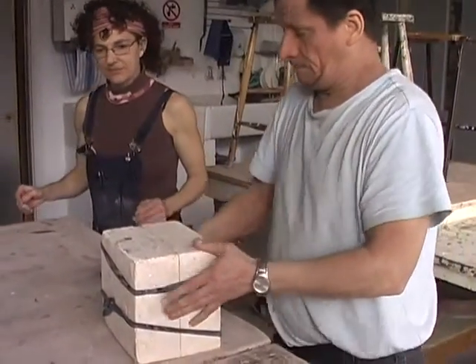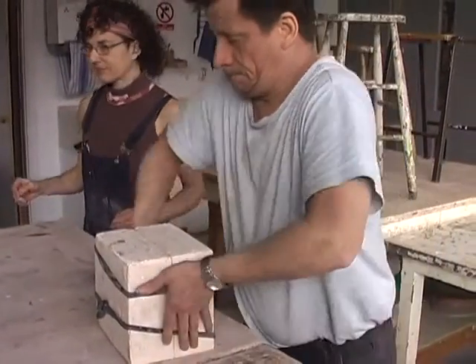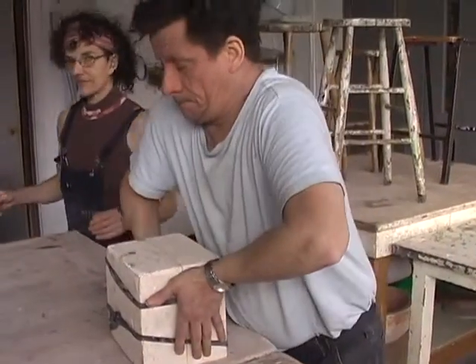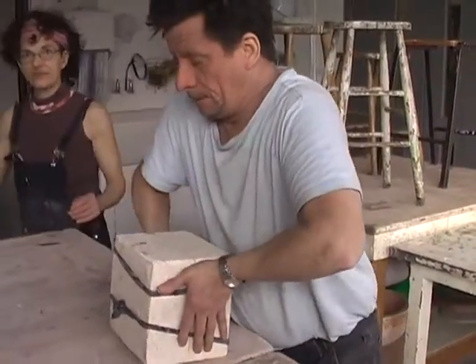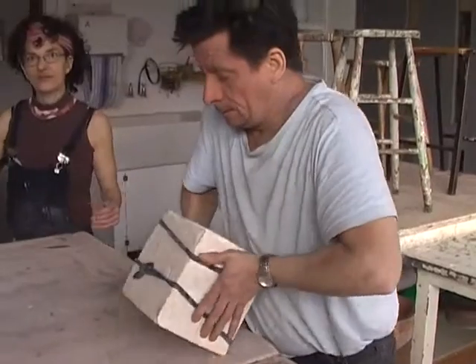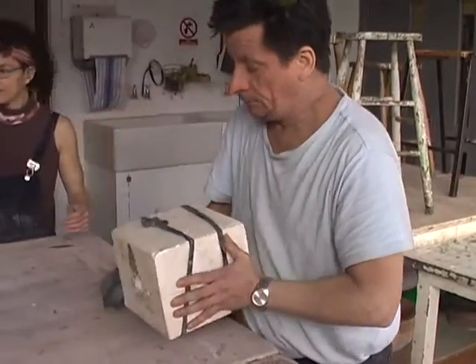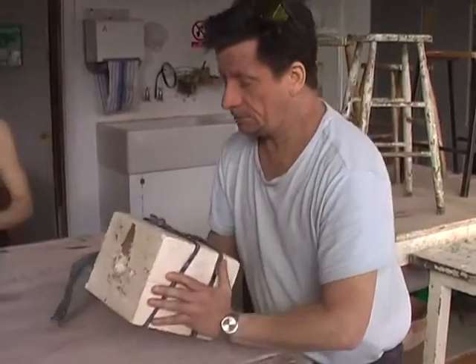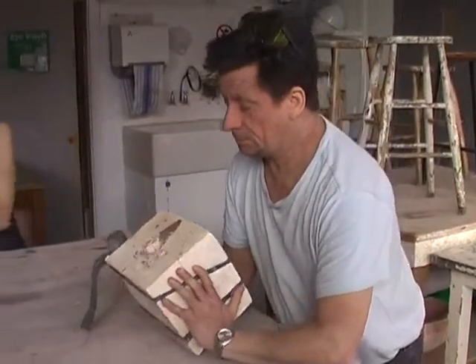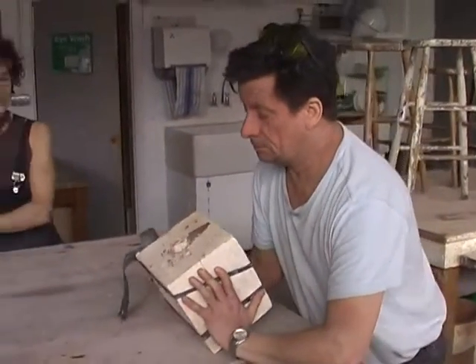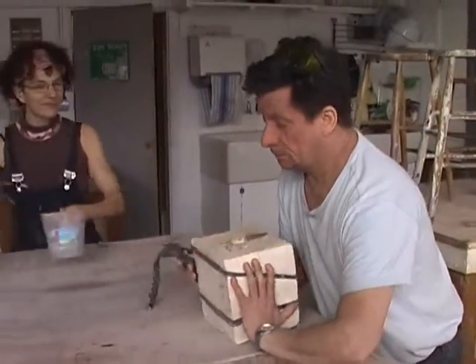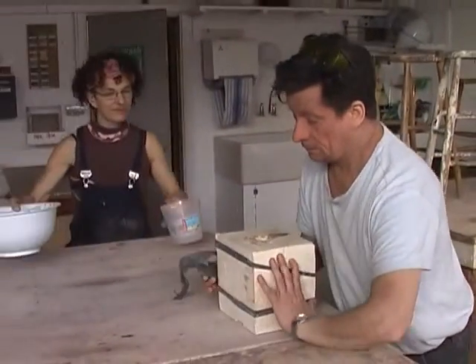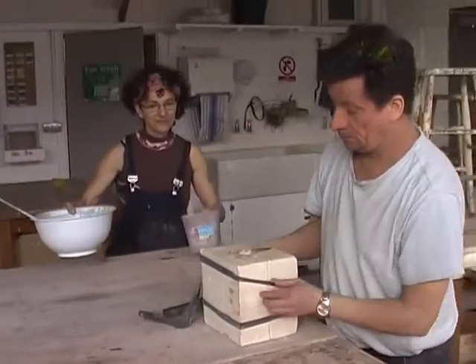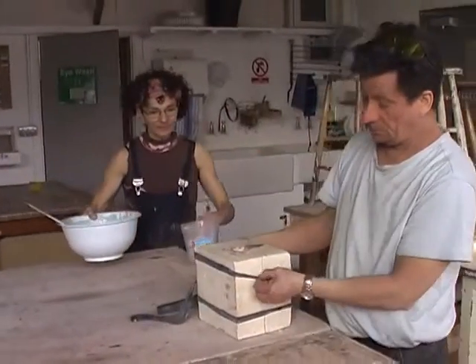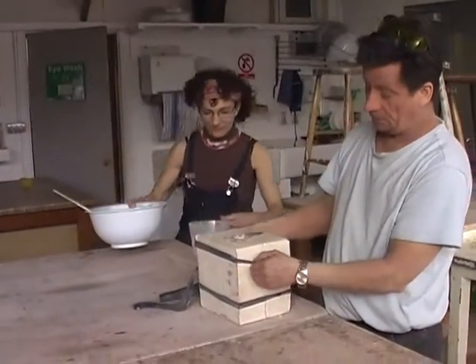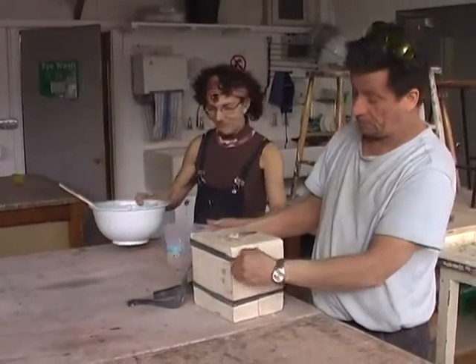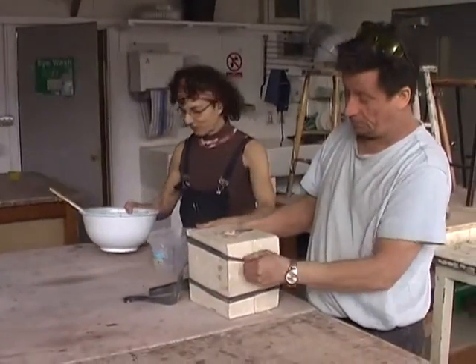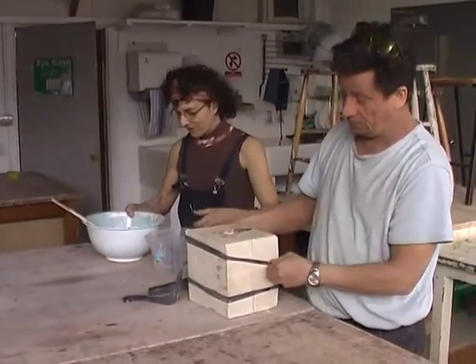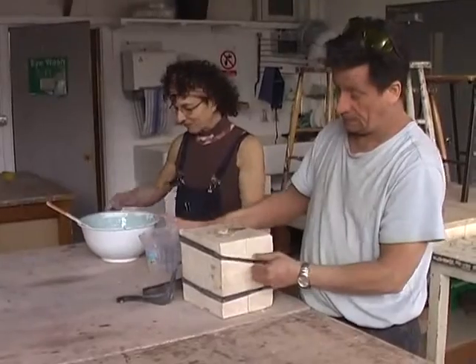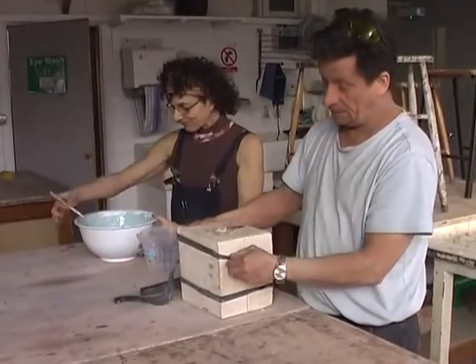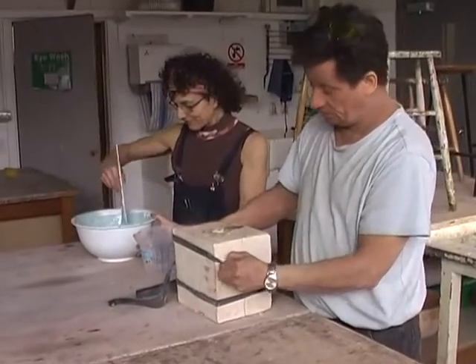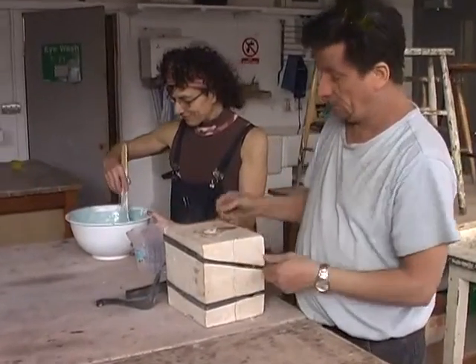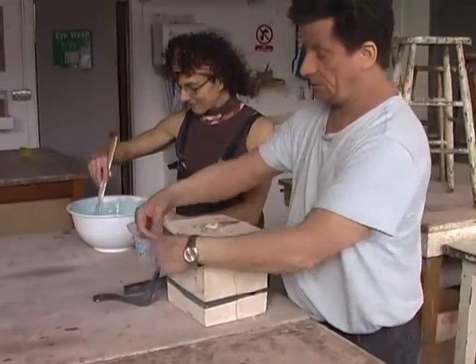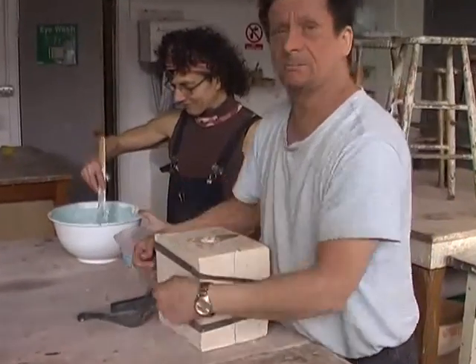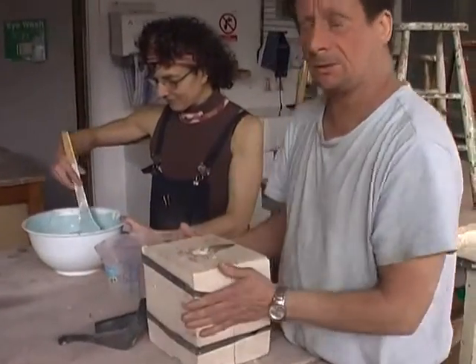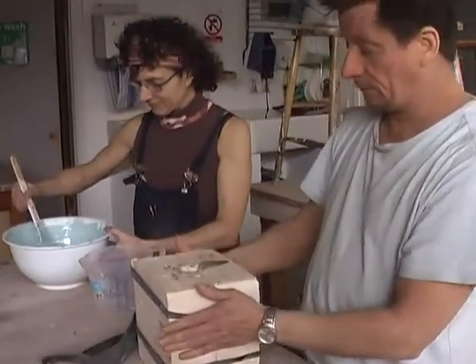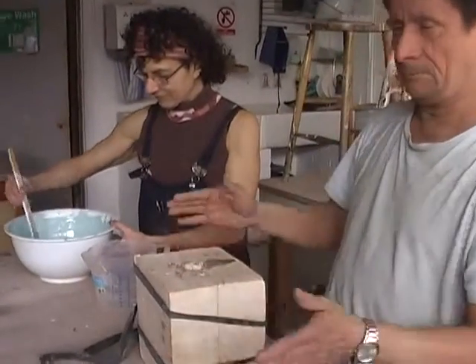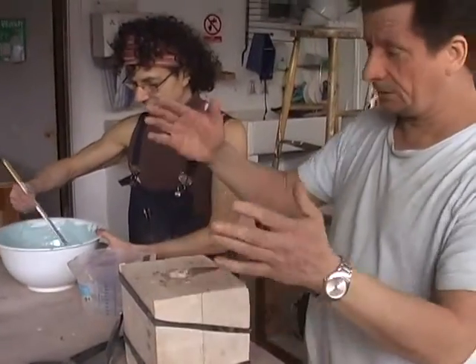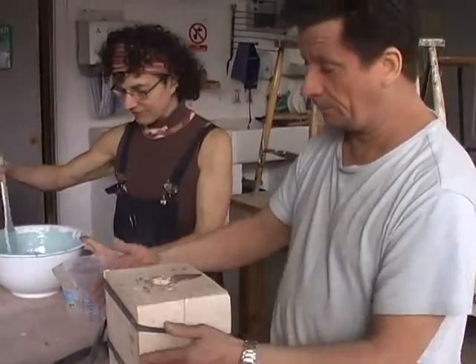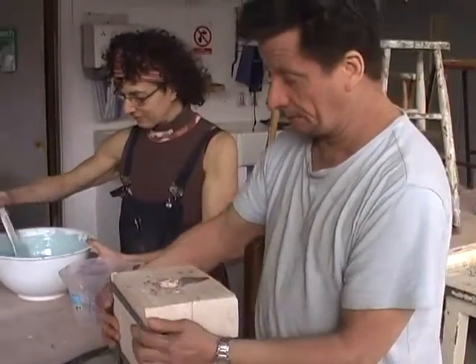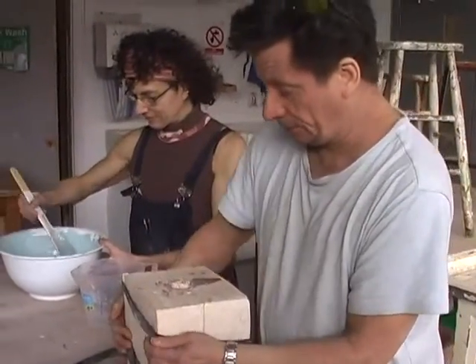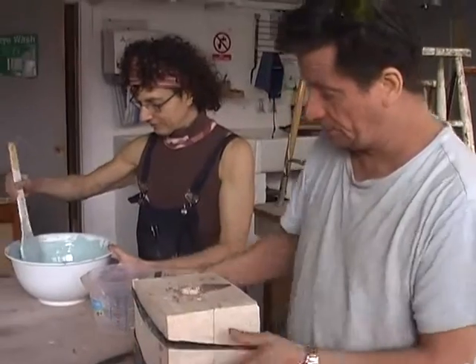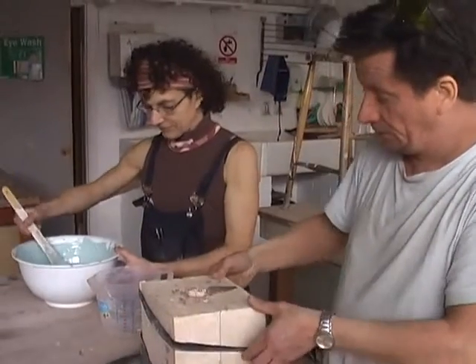In the tubes — bicycle inner tubes. Recycled. They're just the perfect thing; they've got the right tension, you can adjust them, unlike having a big selection of rubber bands that are never the right size.